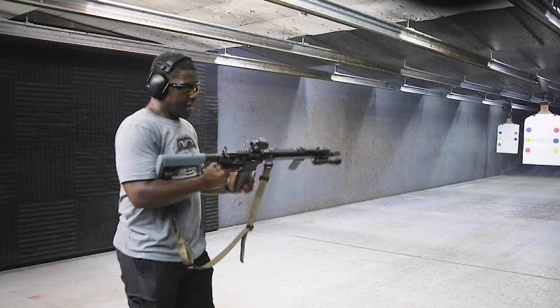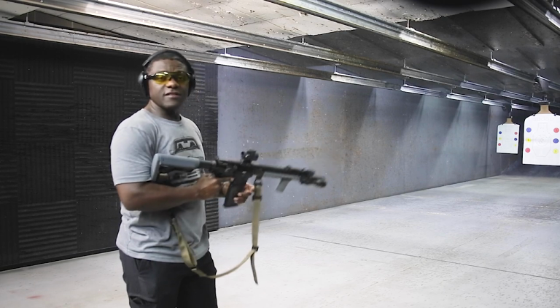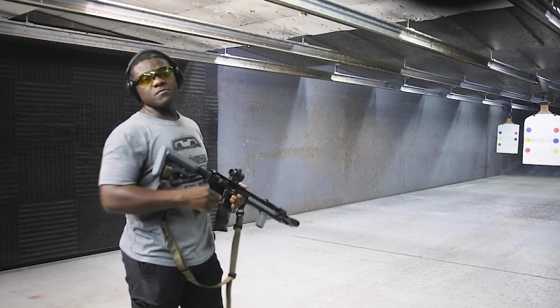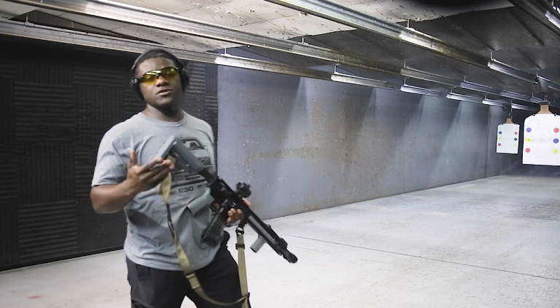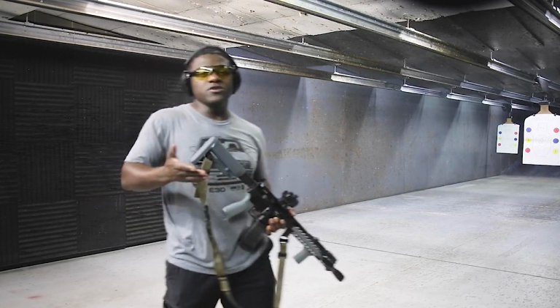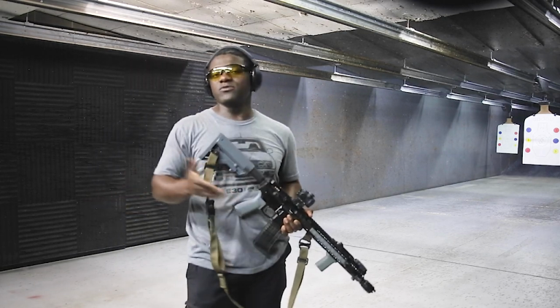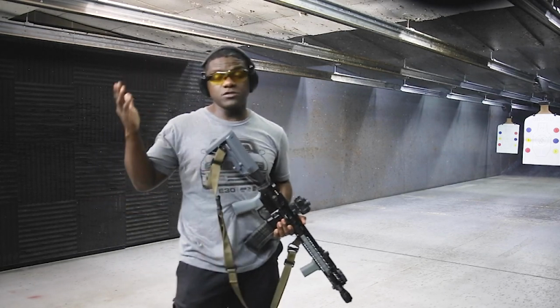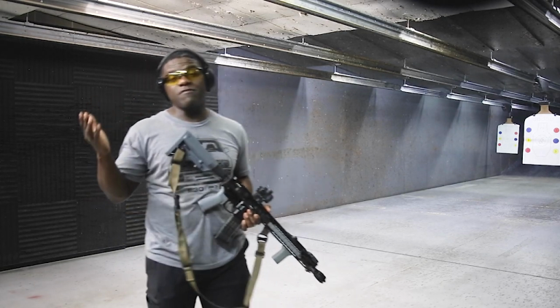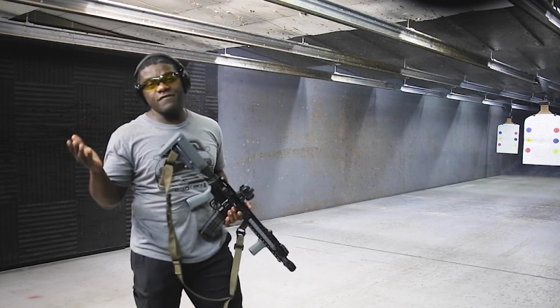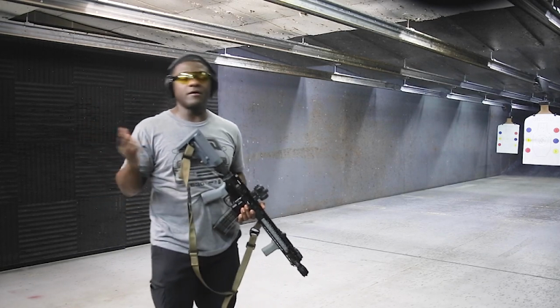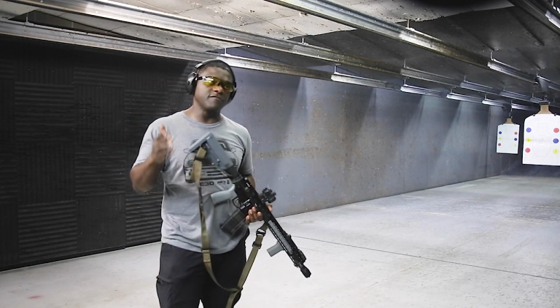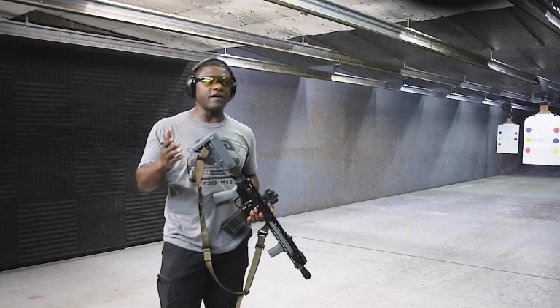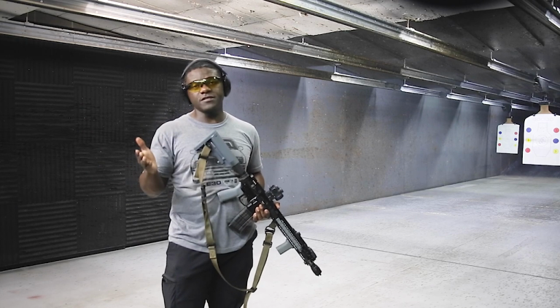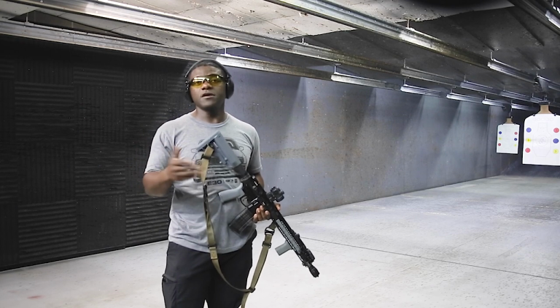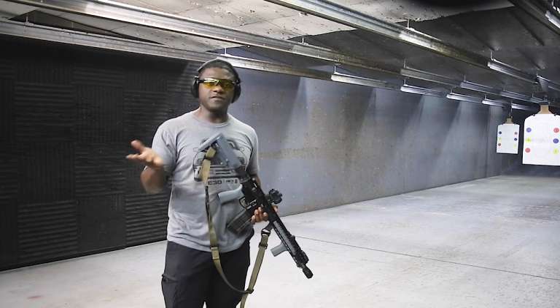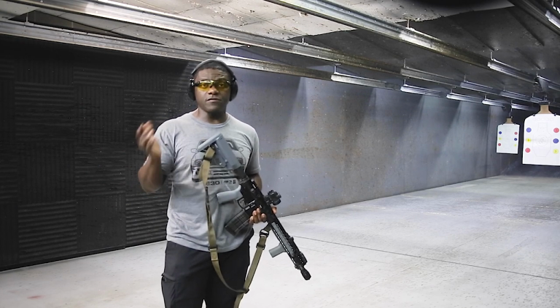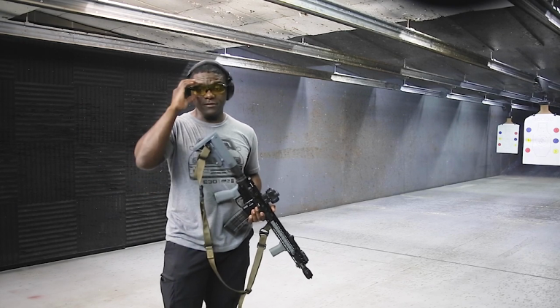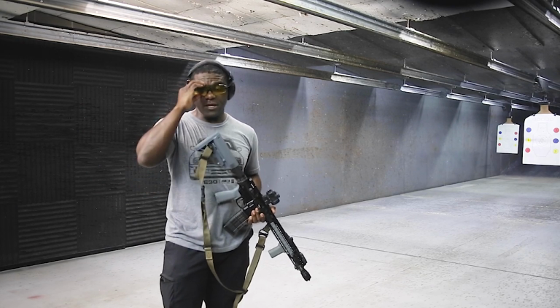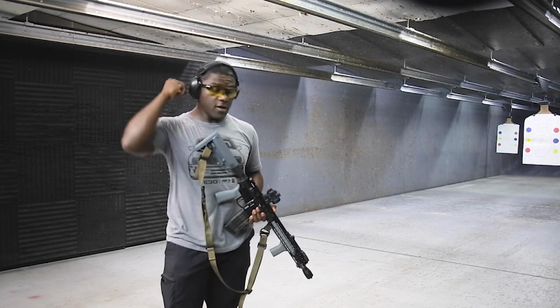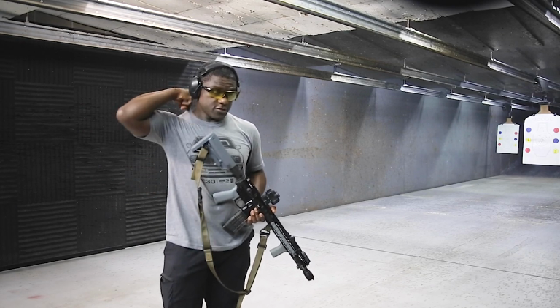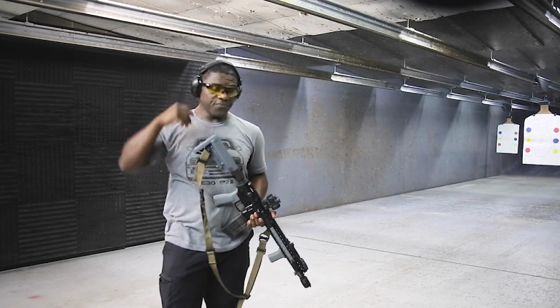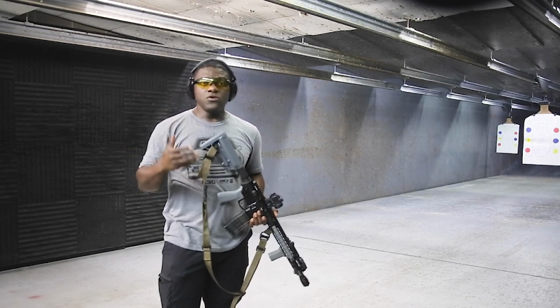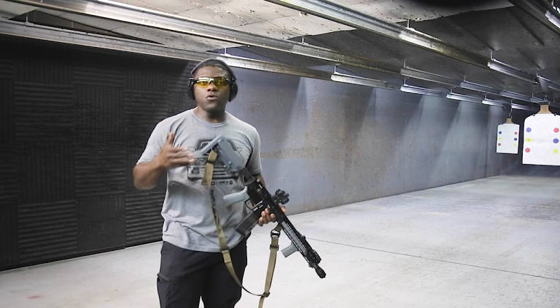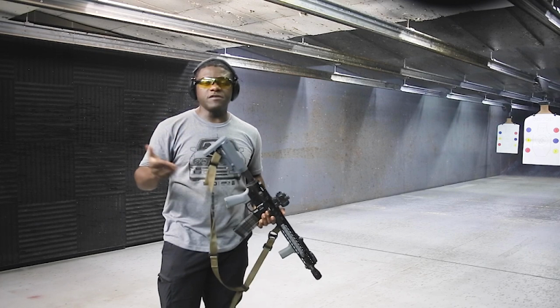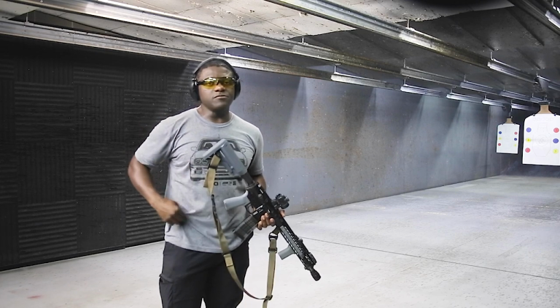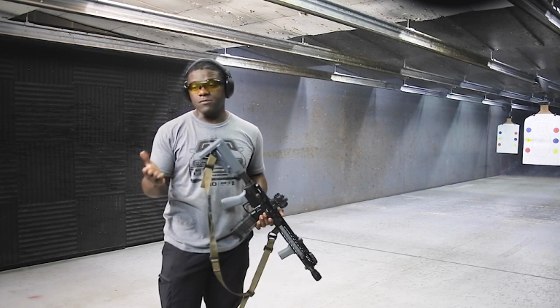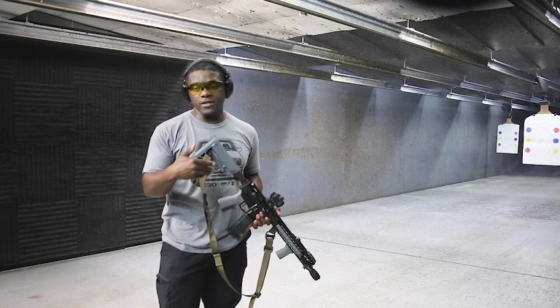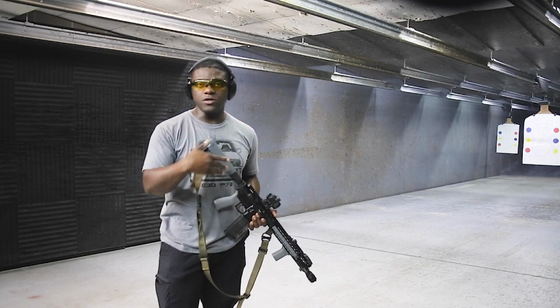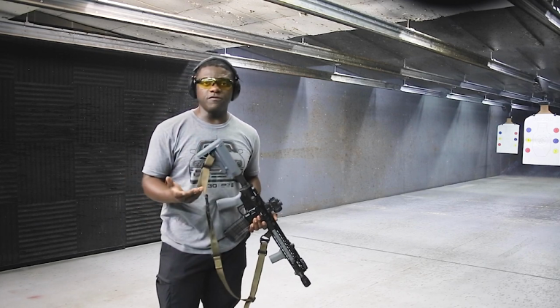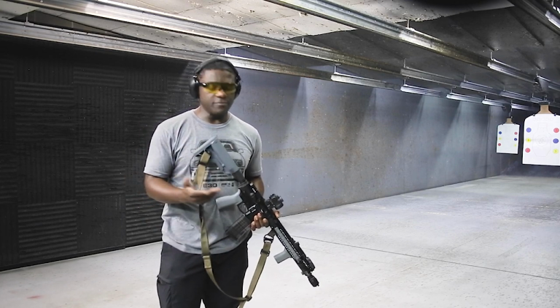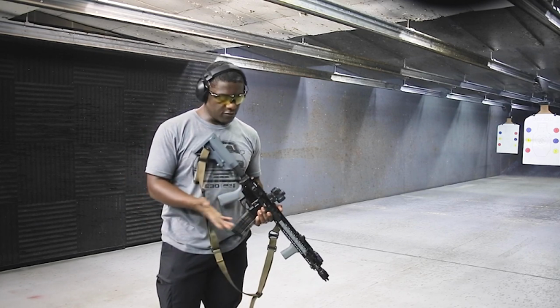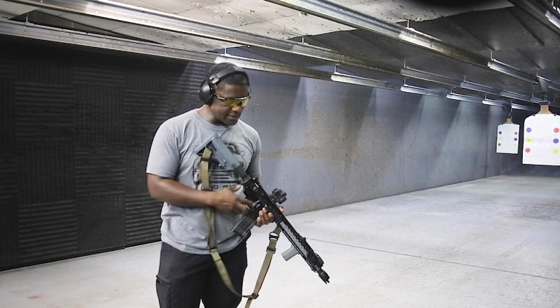I did forget to mention — the ammunition I'm using is just regular 5.56, 55 grain. No difference — same grain weight on both magazines.